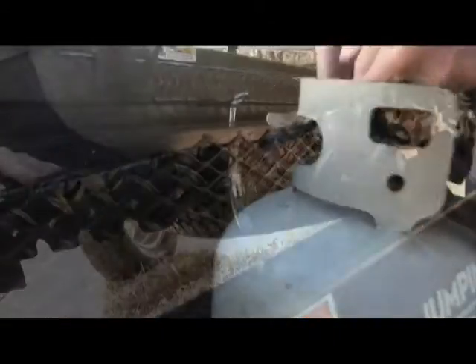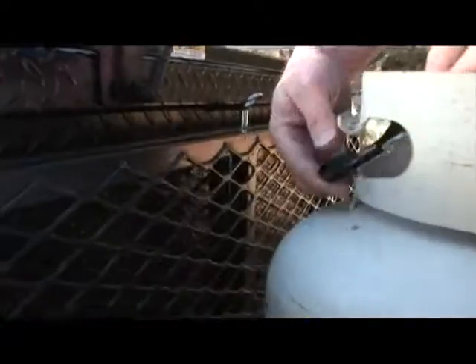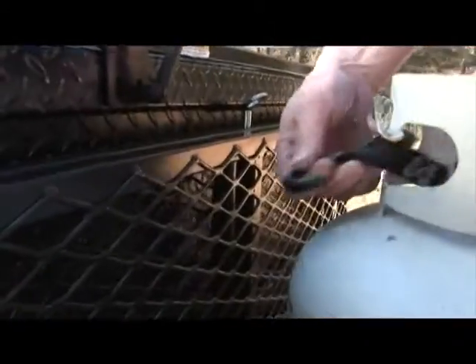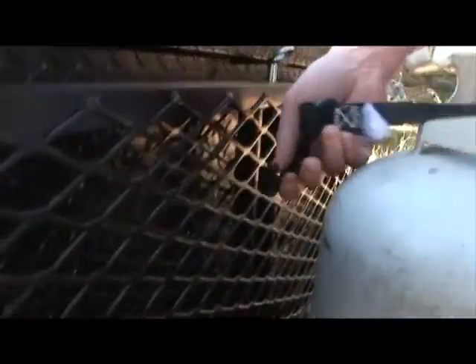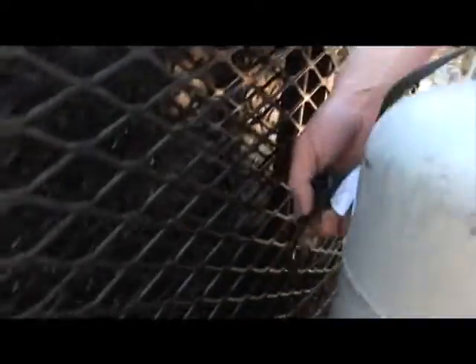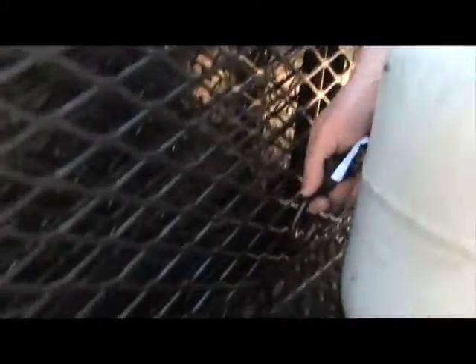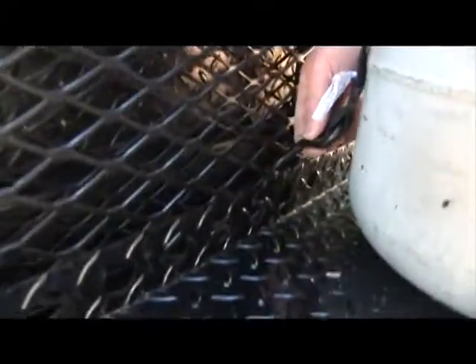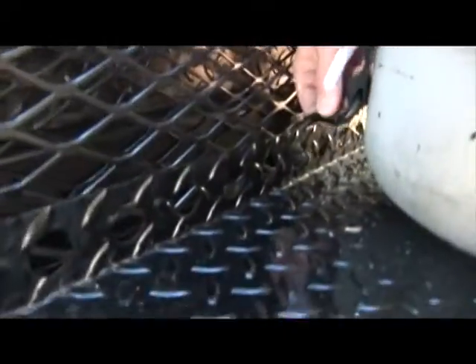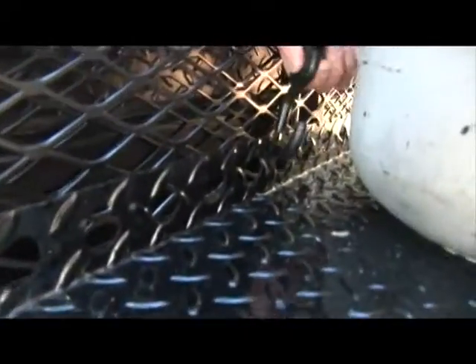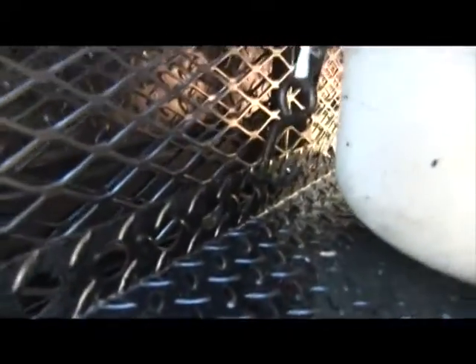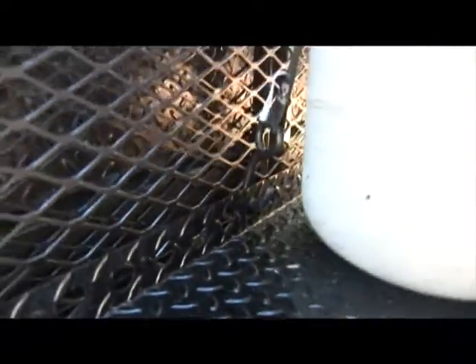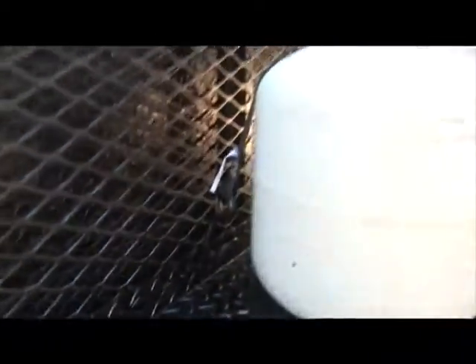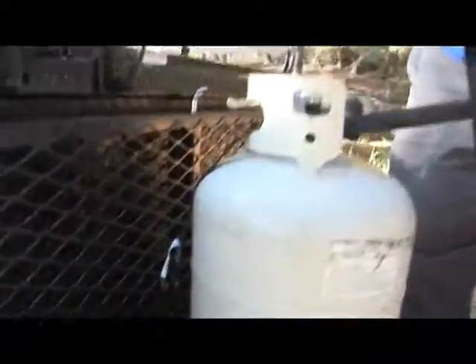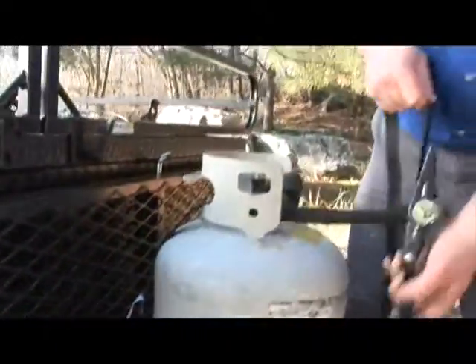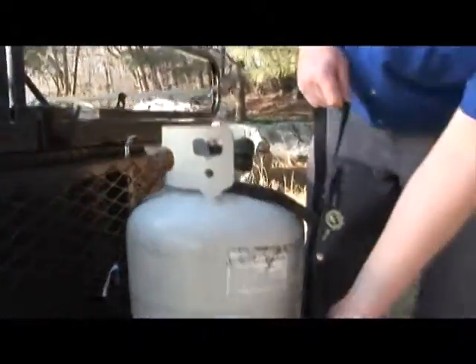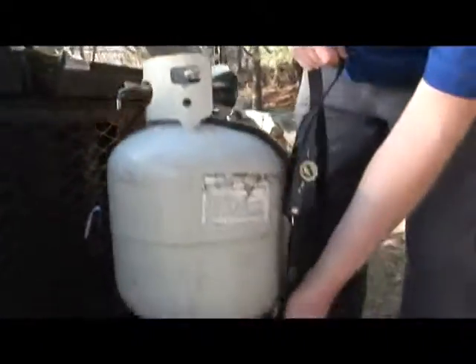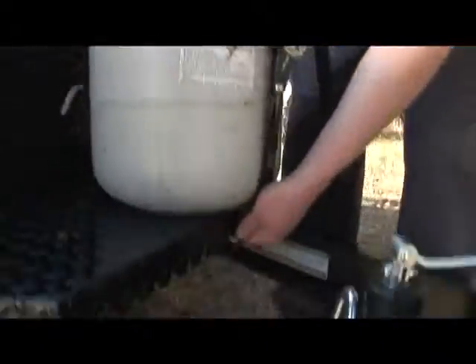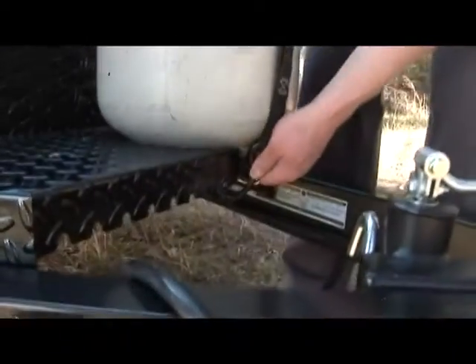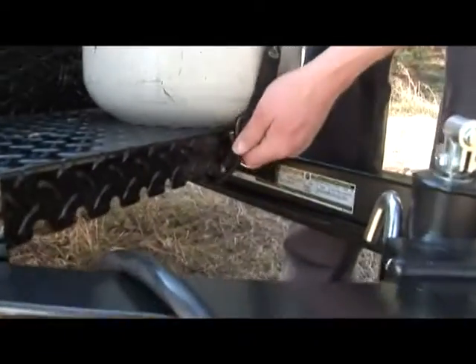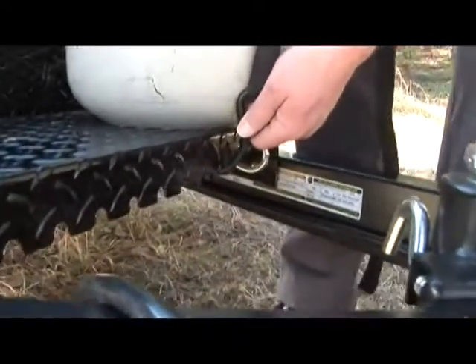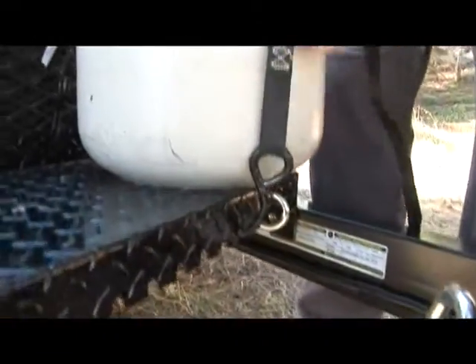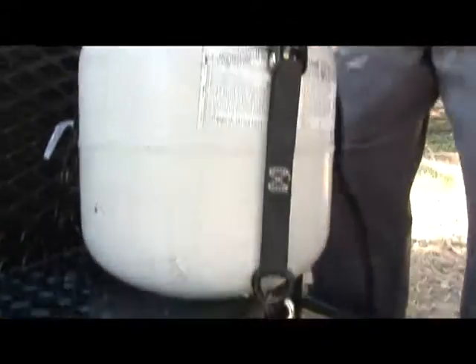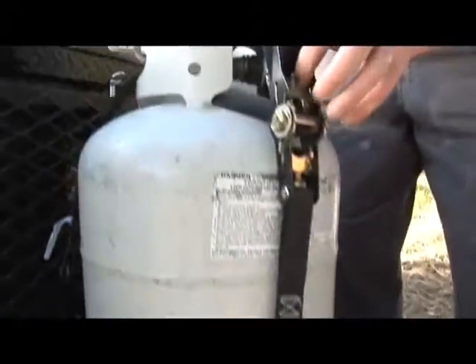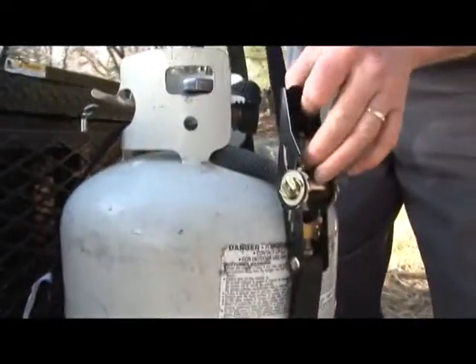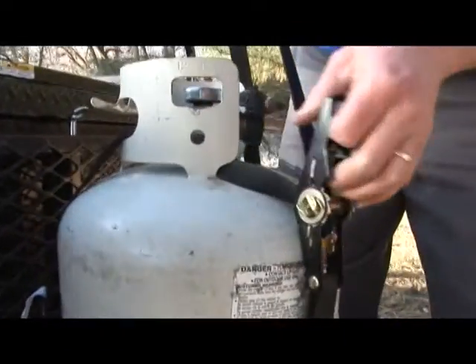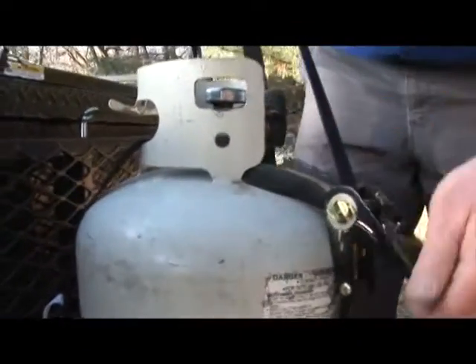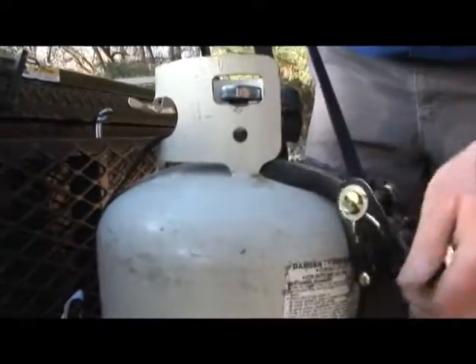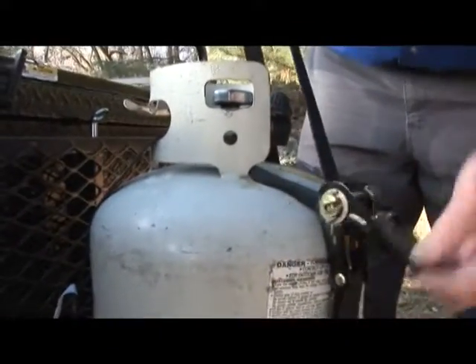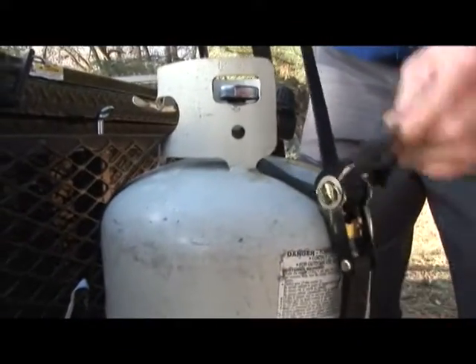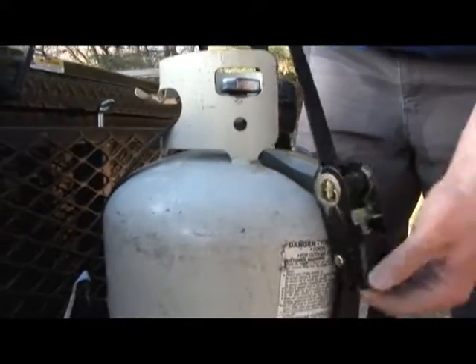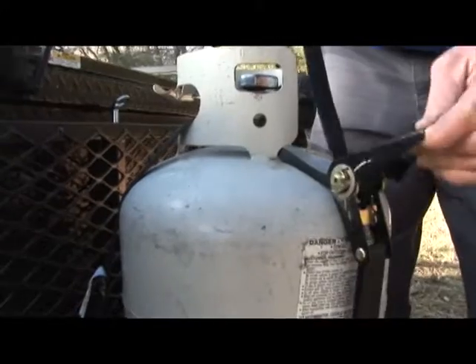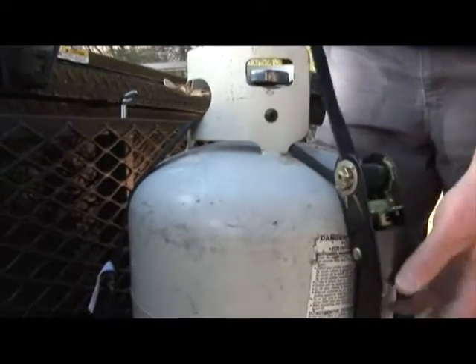Then string the ratchet strap through the top of the propane tank and attach one end to the back of the propane rack. Hook the other end of the strap underneath the front of the rack. Then tighten the ratchet strap and make sure your tank is secure.